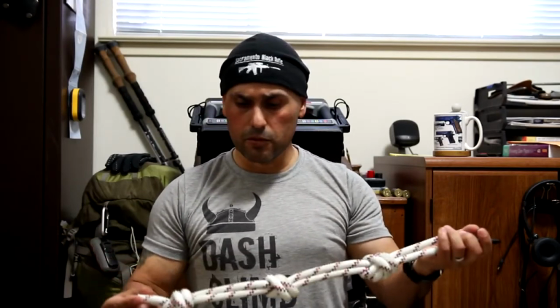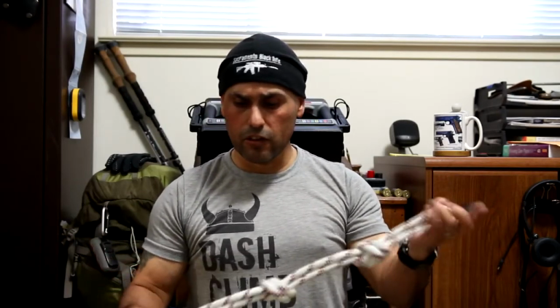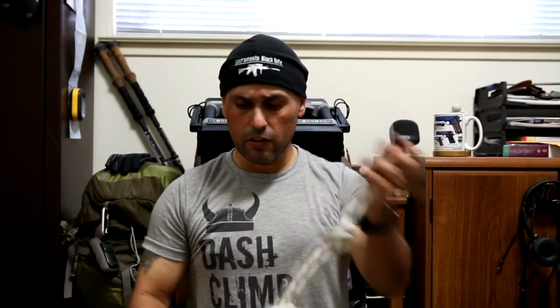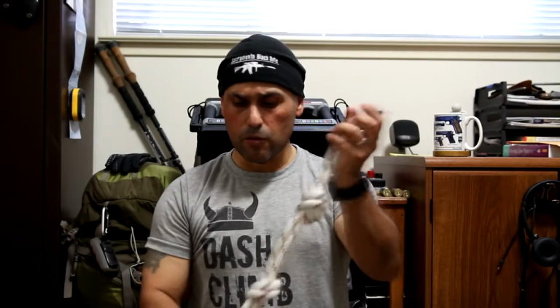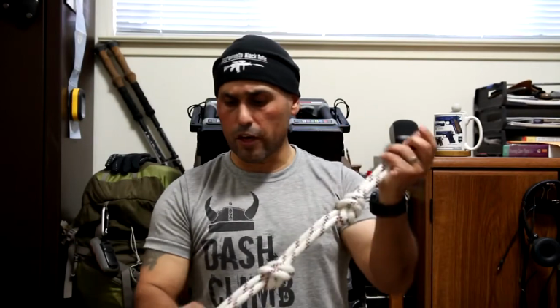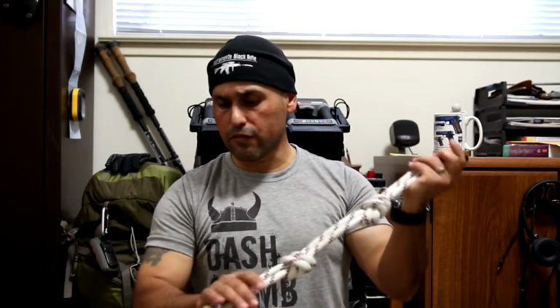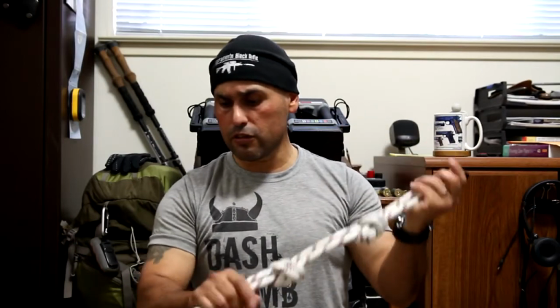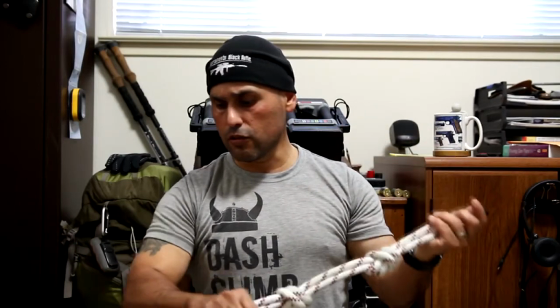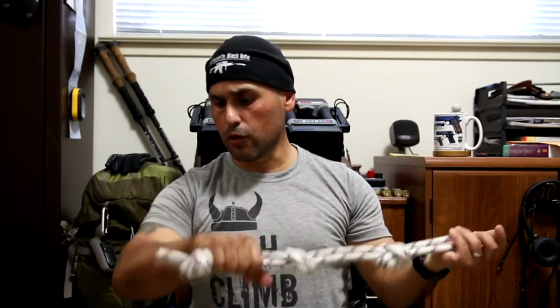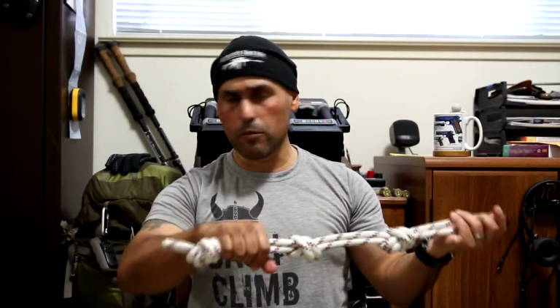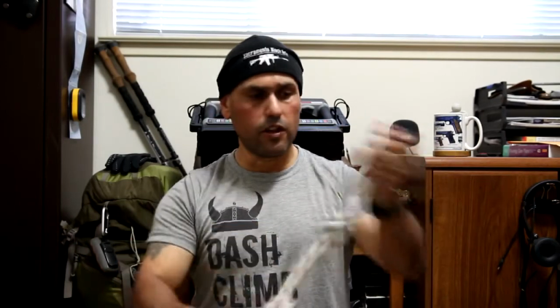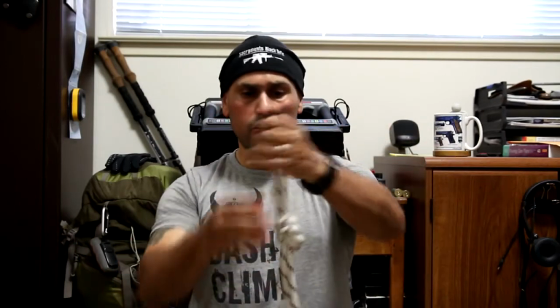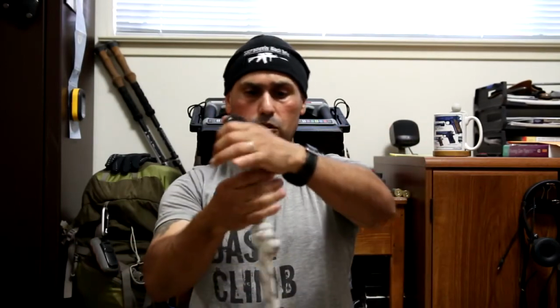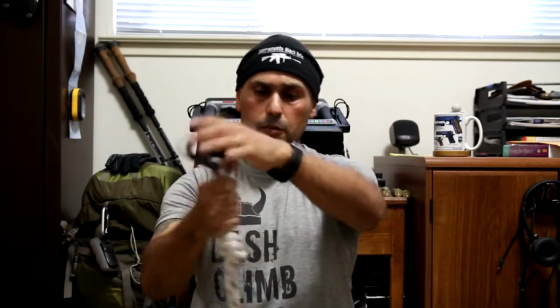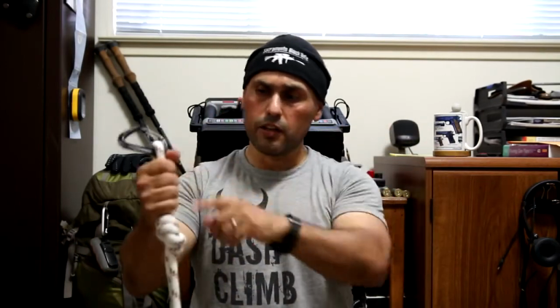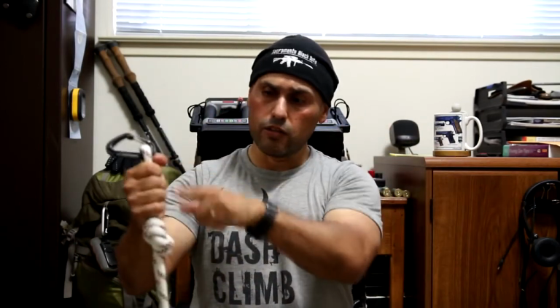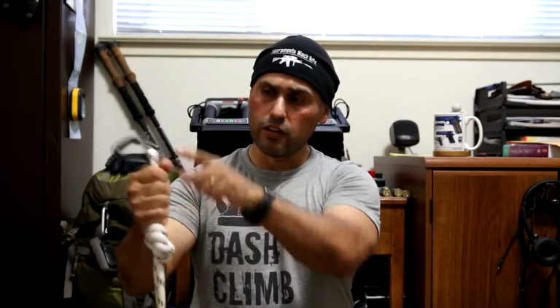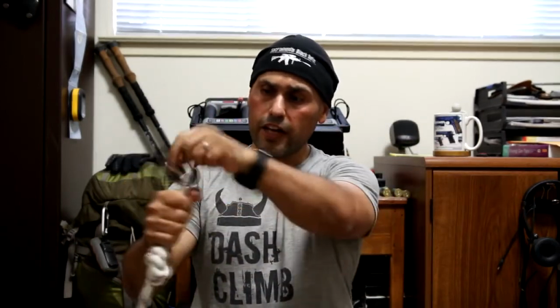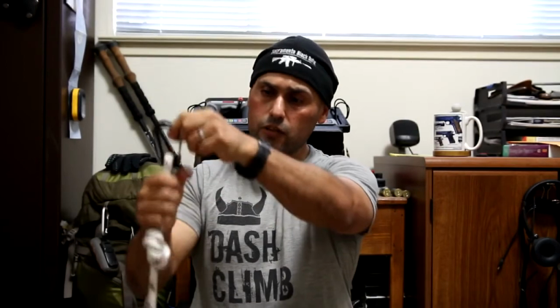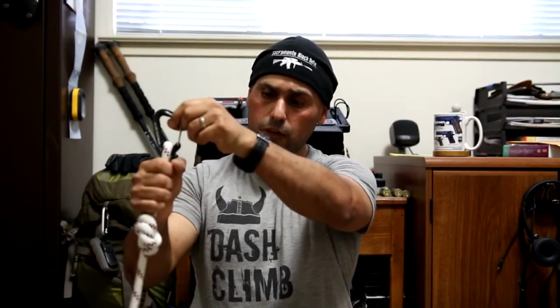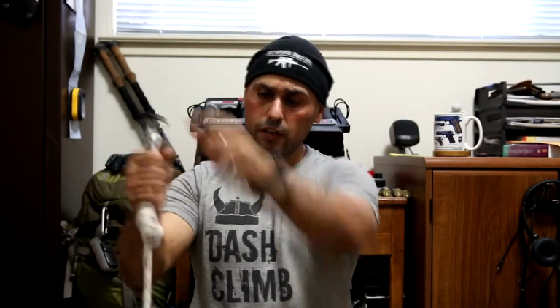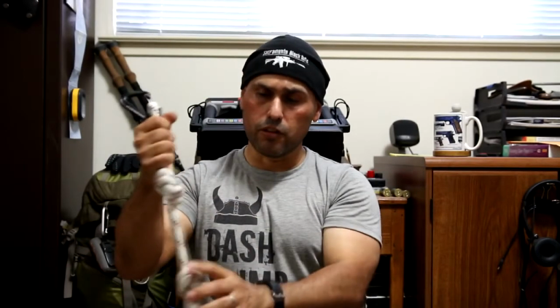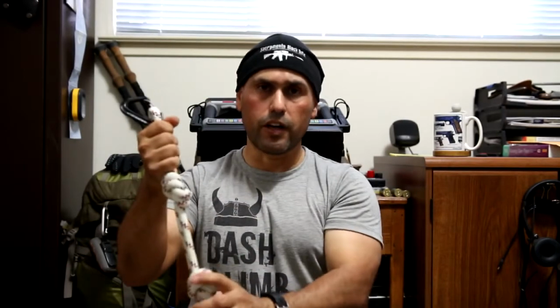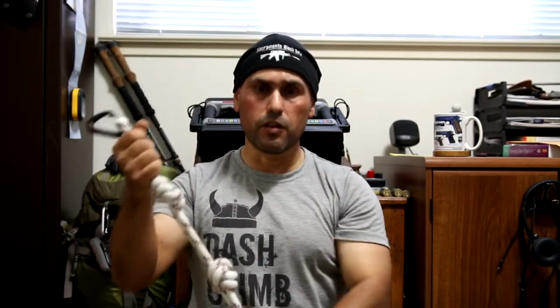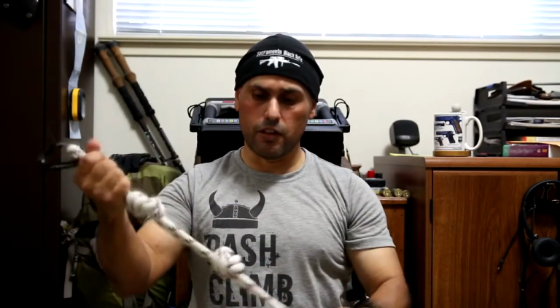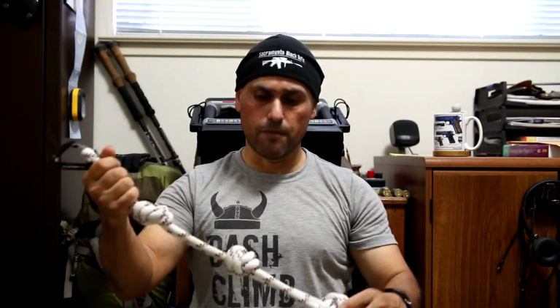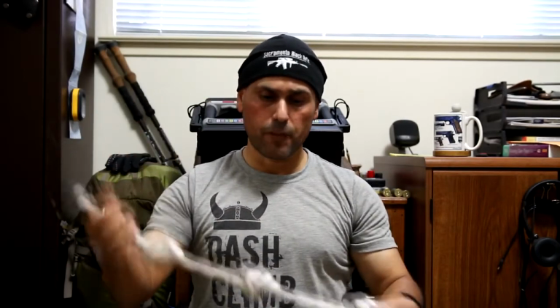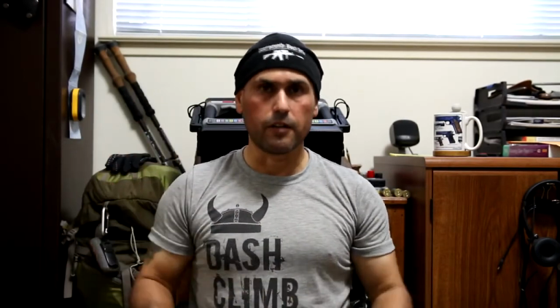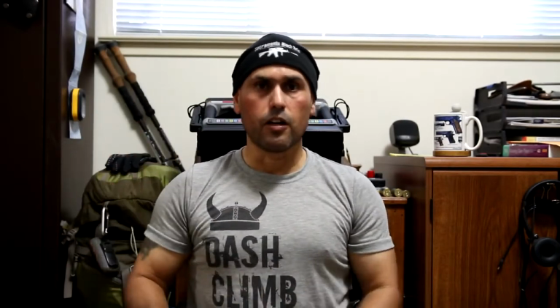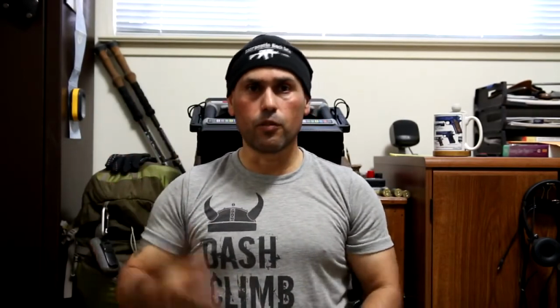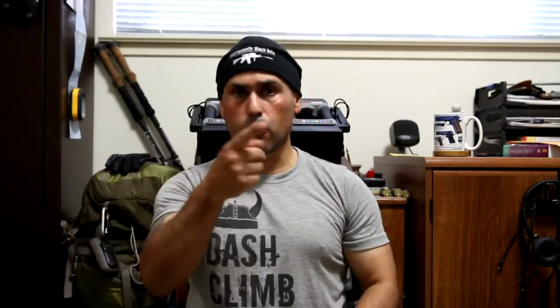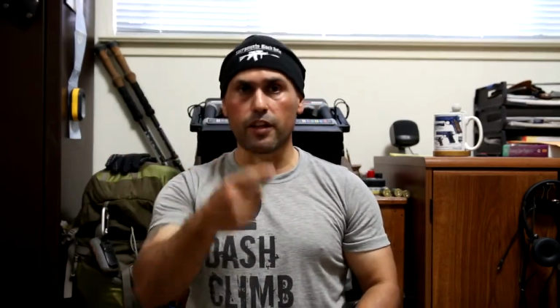So that's it: establish your bottom knot first so you know where the bottom is, establish your top knot so you've got a good hang grip, put the other one right in the middle, and there you go. I'll see you over at the hangboard in a second.